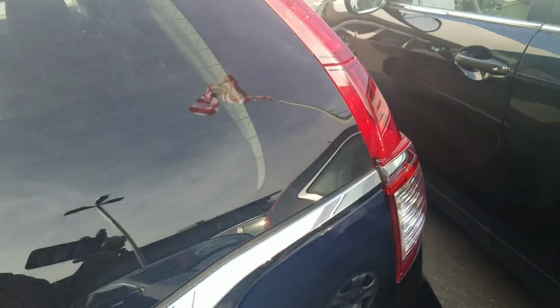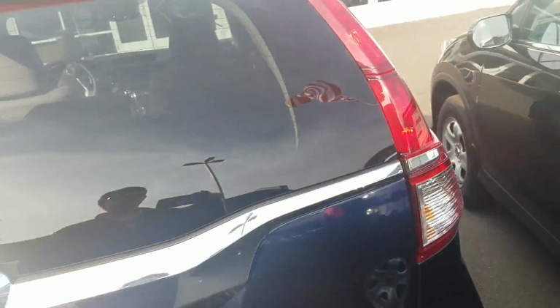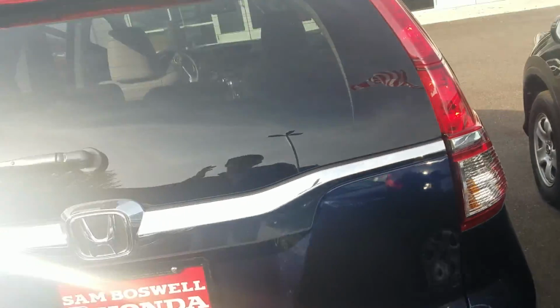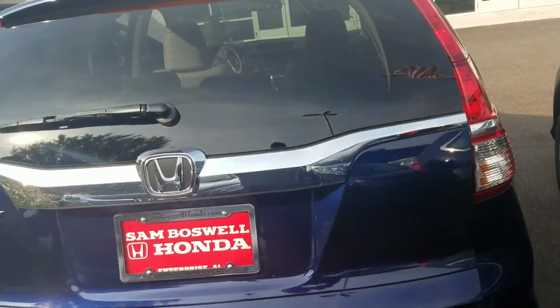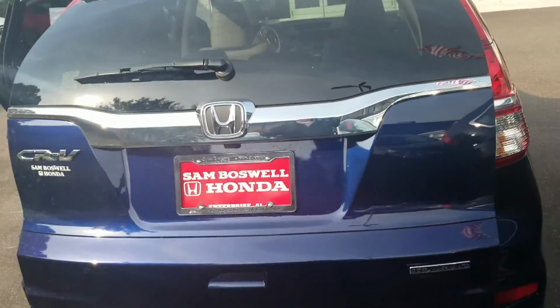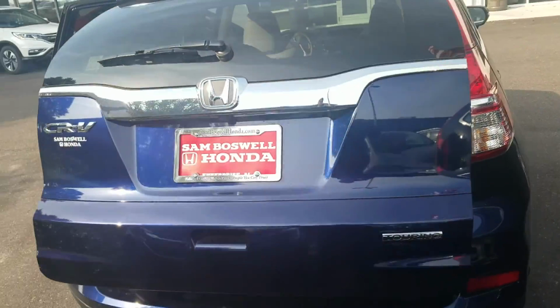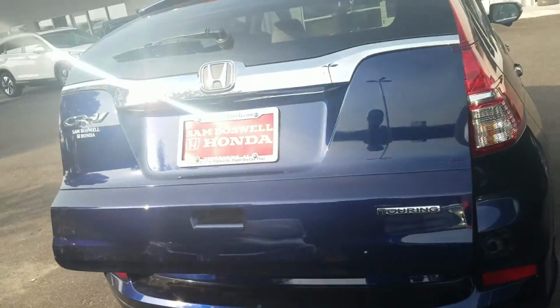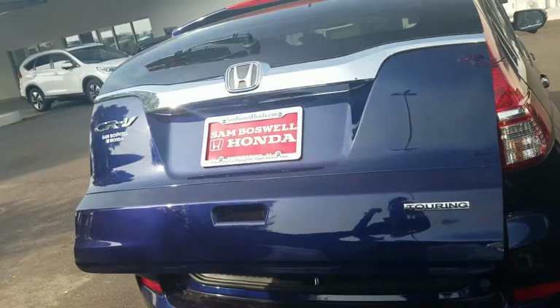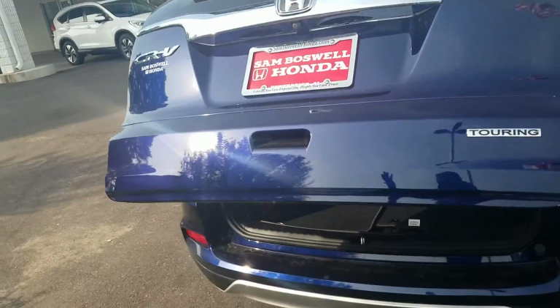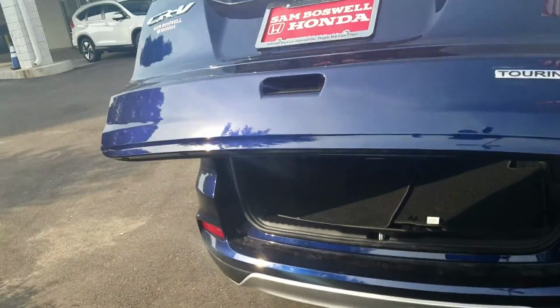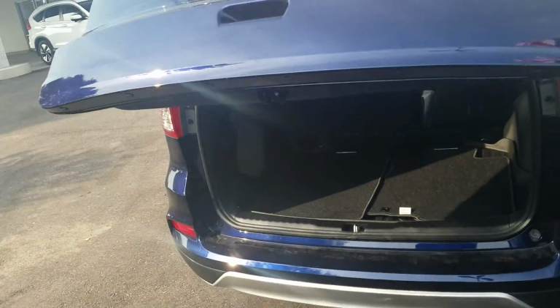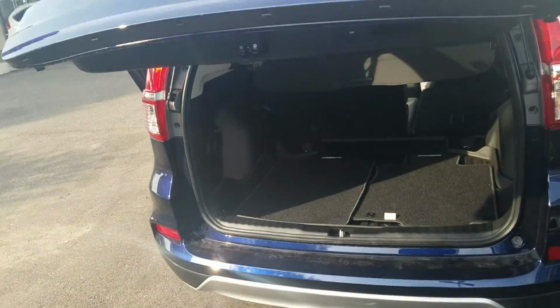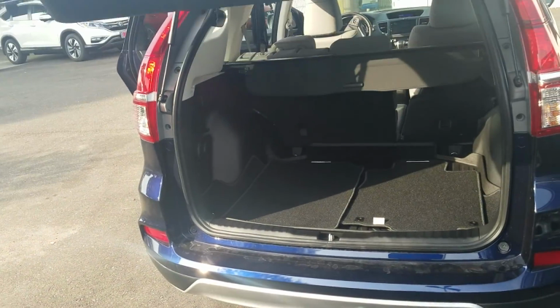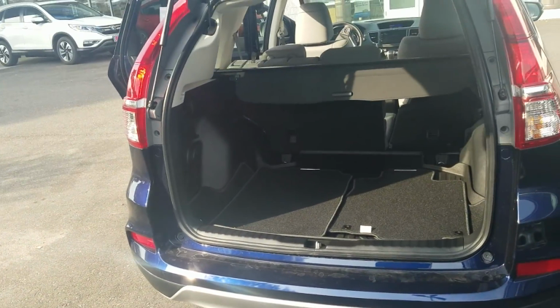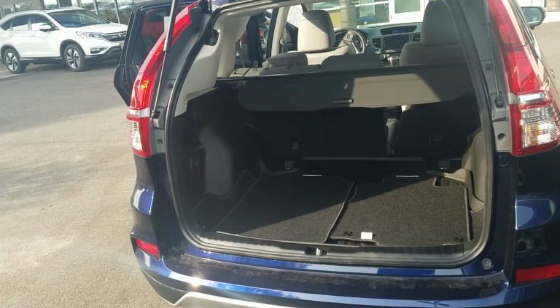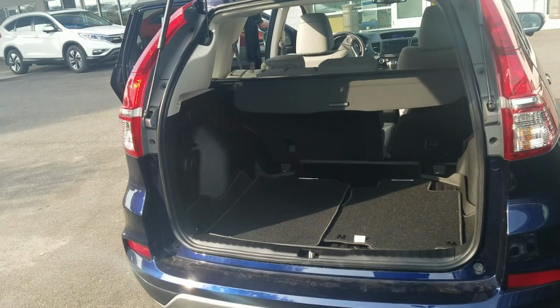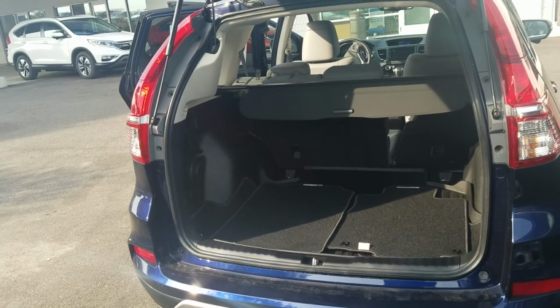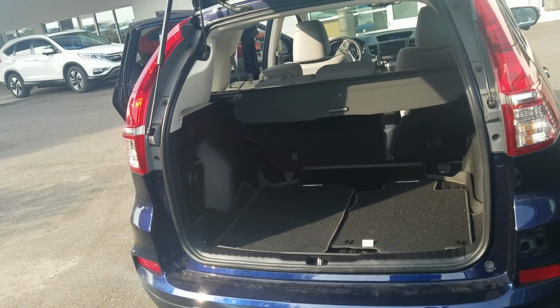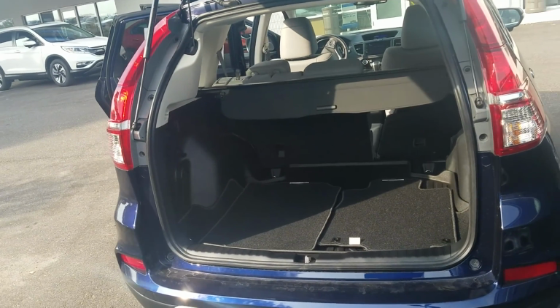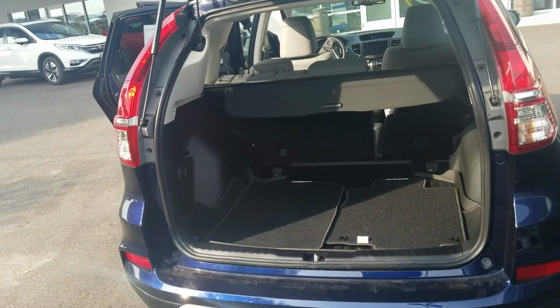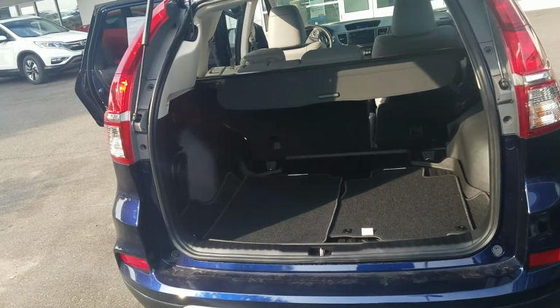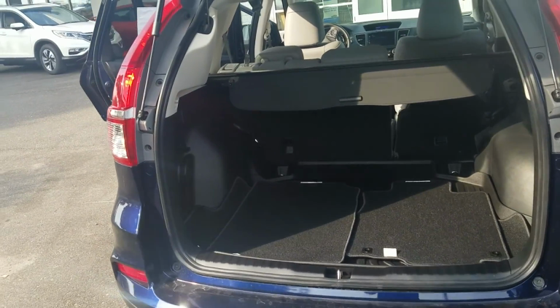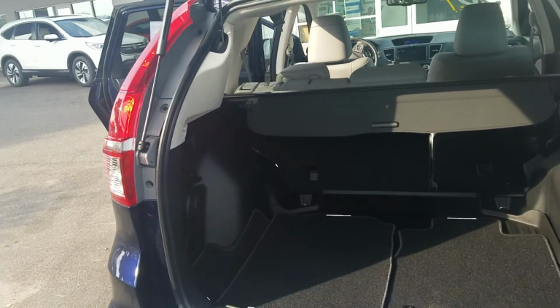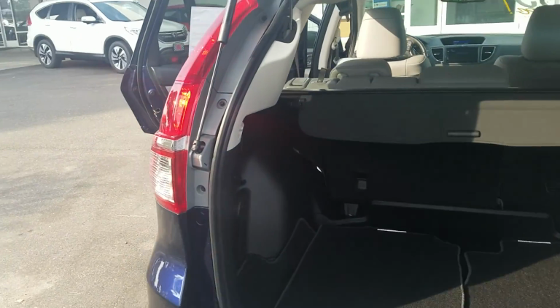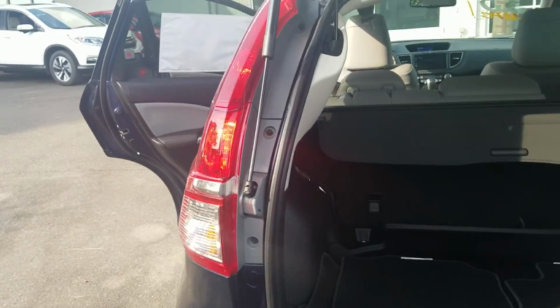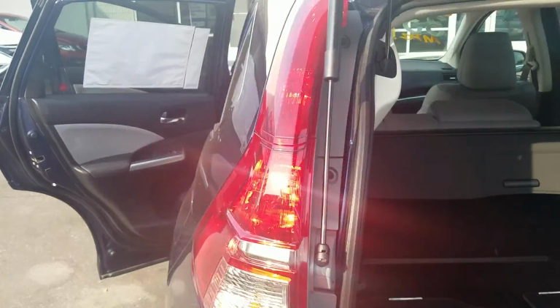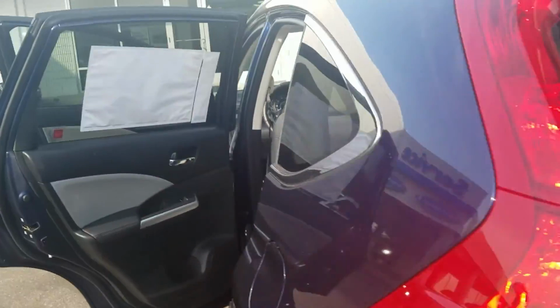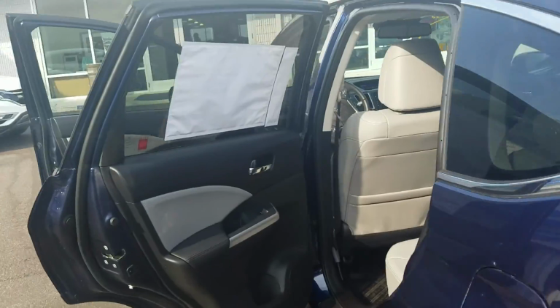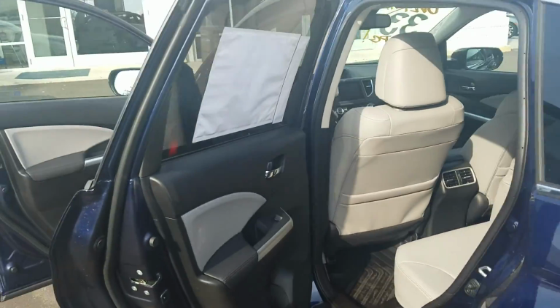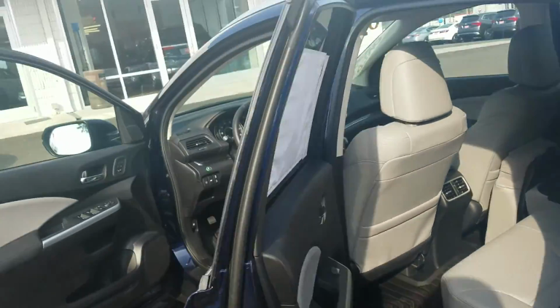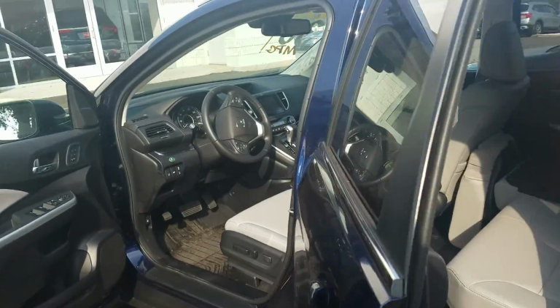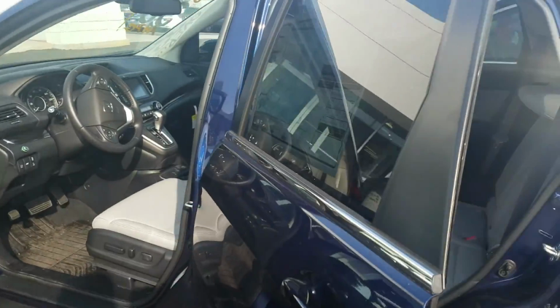I know you're probably wondering why I'm sending you a video of a blue one, but I do want to let you know that that vehicle is still available — we still have it. There's just a customer that's in it over the weekend. I wanted to let you know a little bit about what comes on our vehicles.